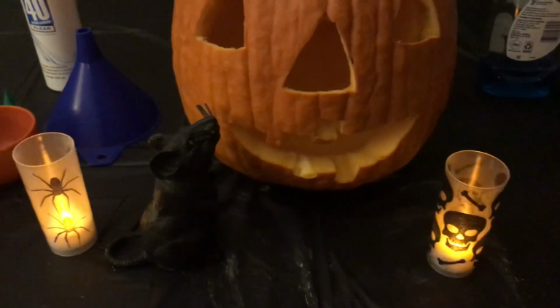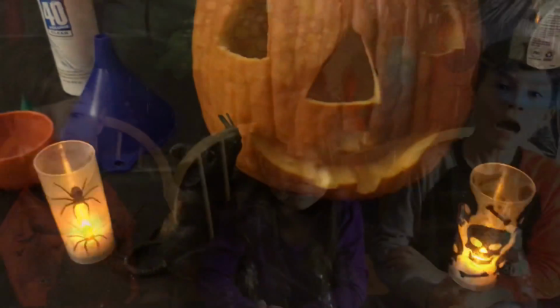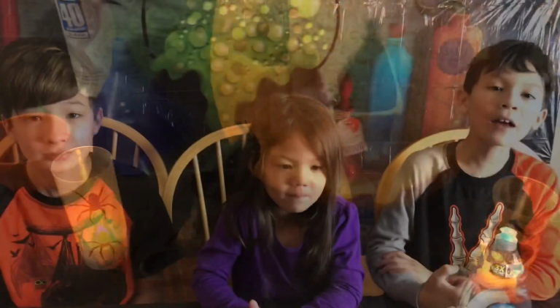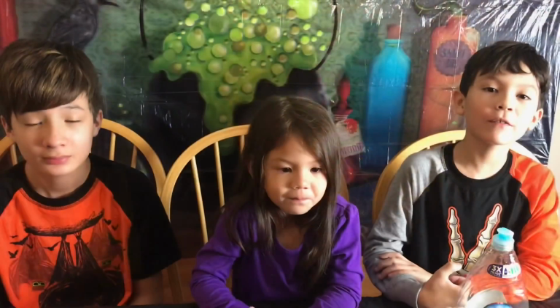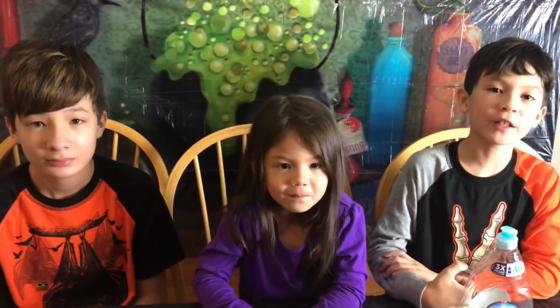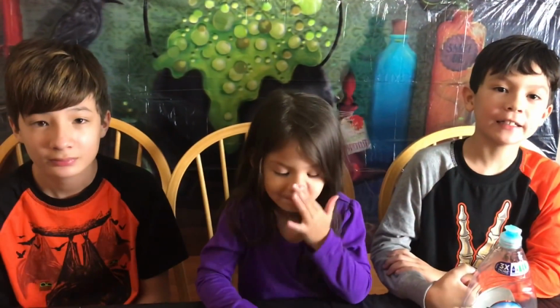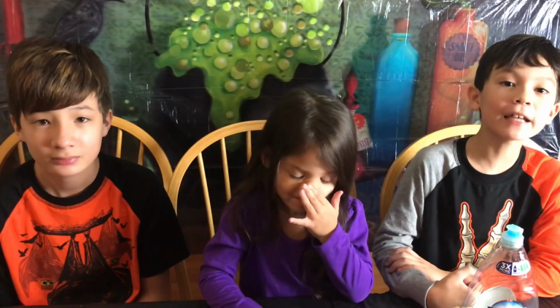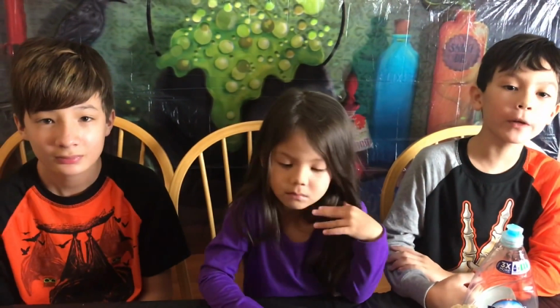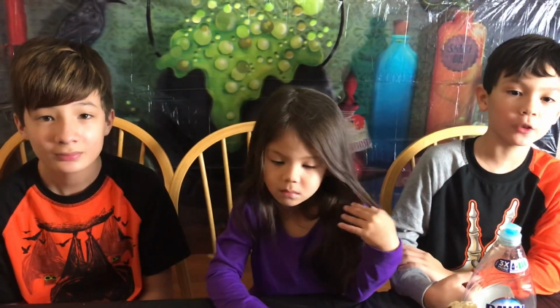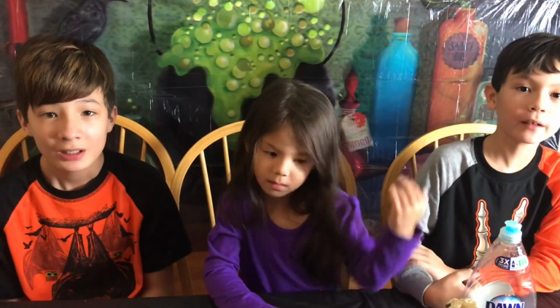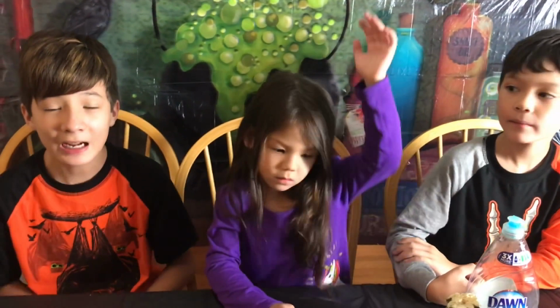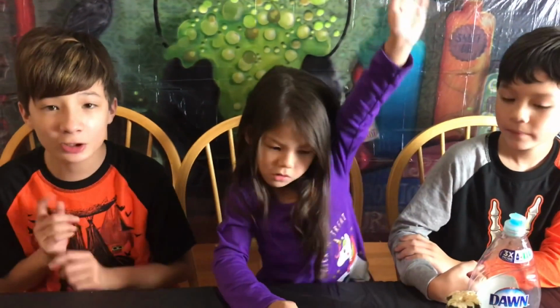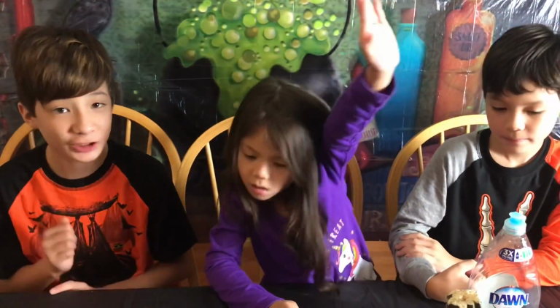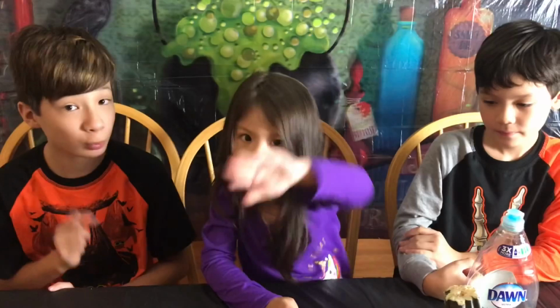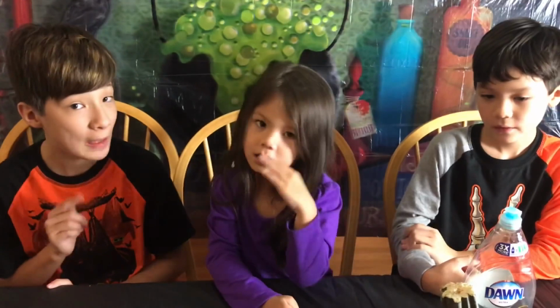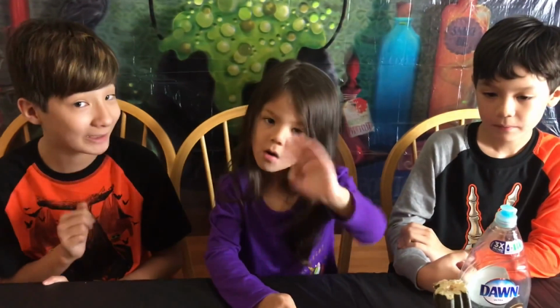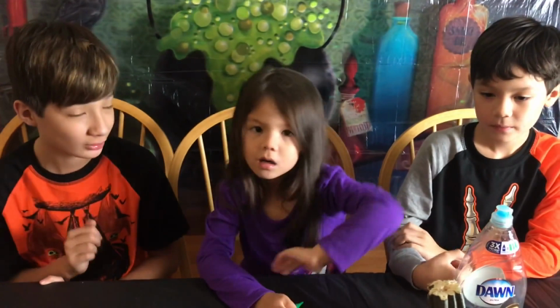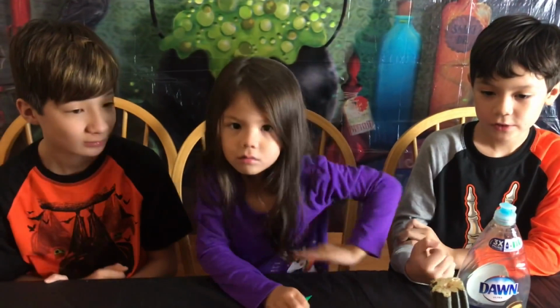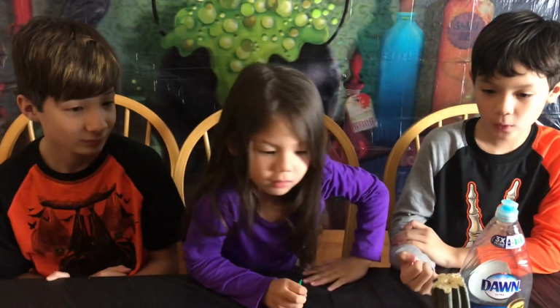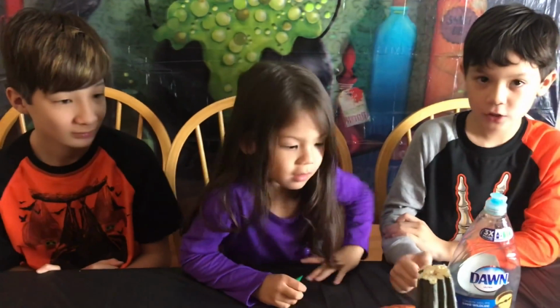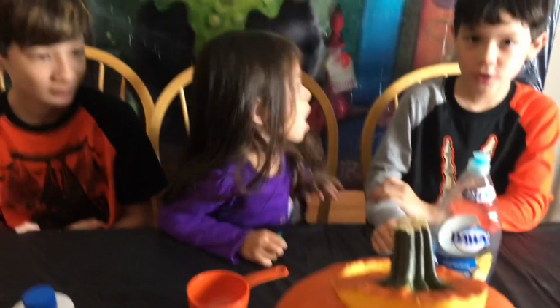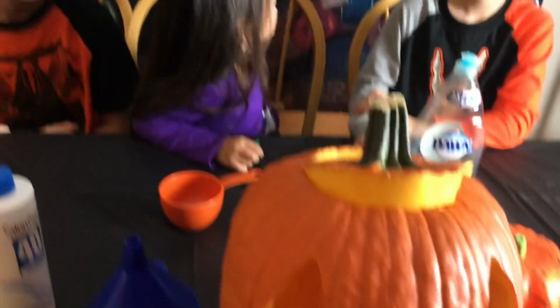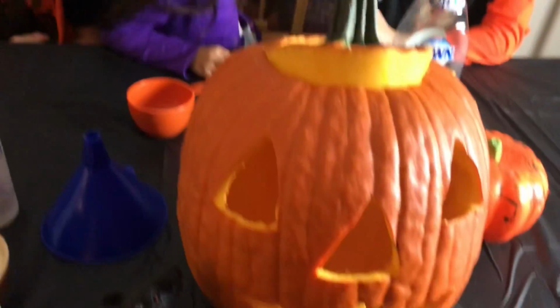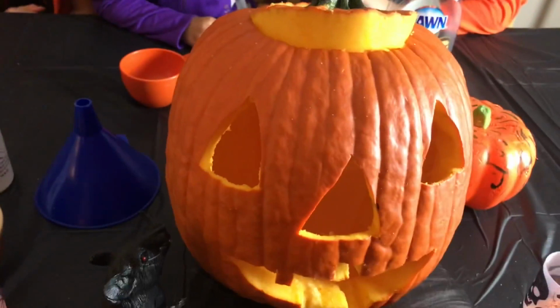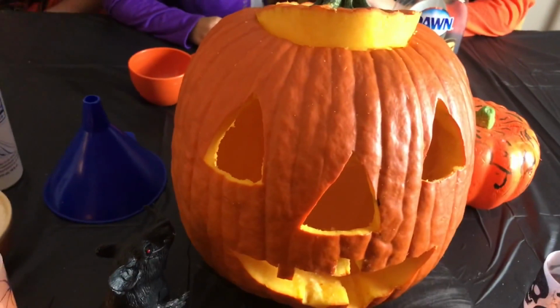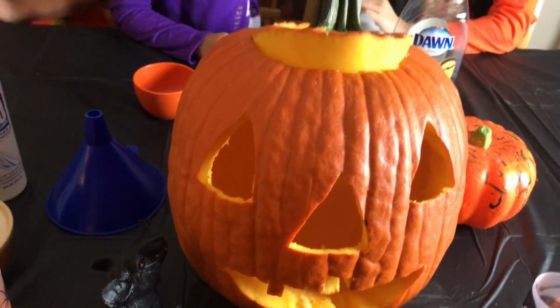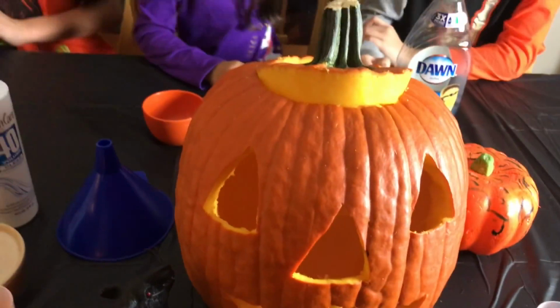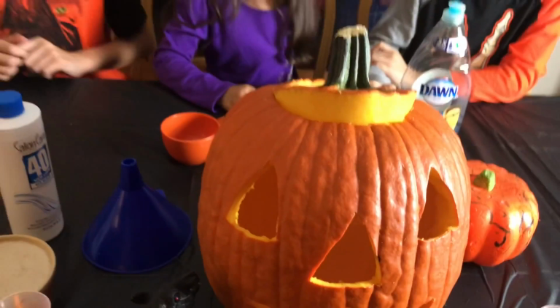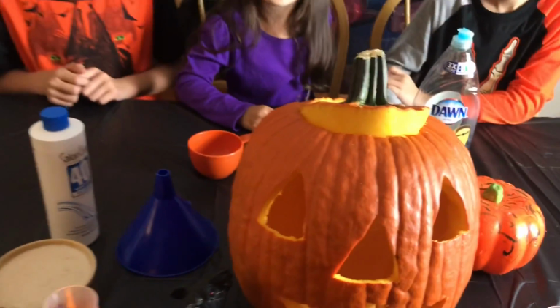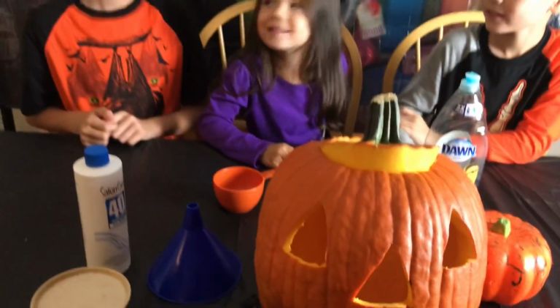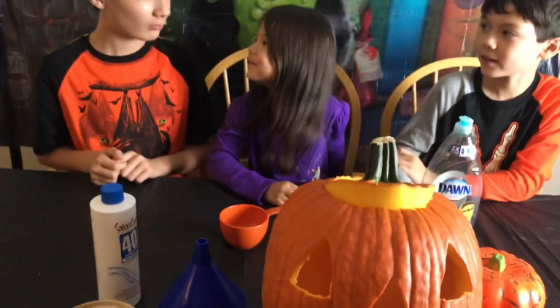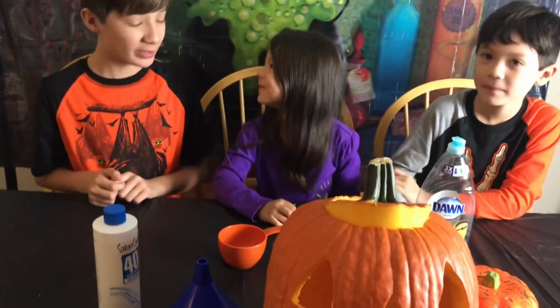Hi and welcome to Fun3Kids! Today we are doing the Elephant Toothpaste Challenge with Mr. Deckor Lantern Big Head. That's a fat head! Yeah, that's me.